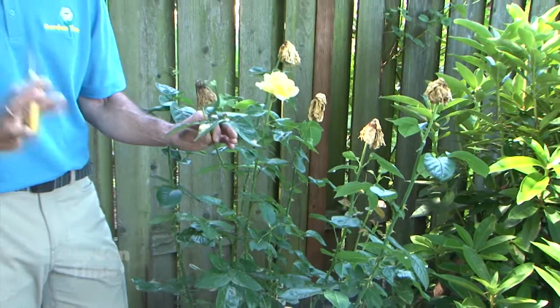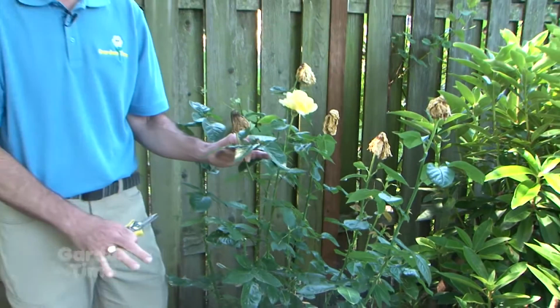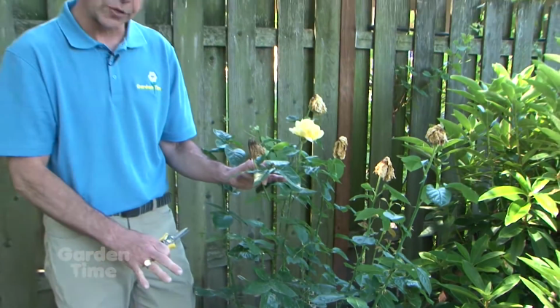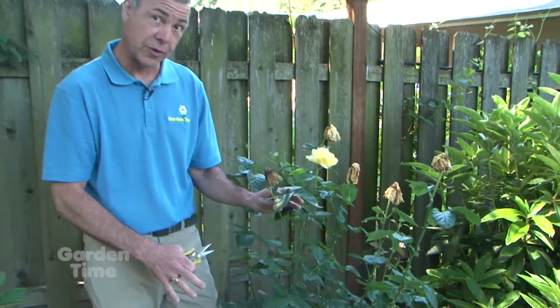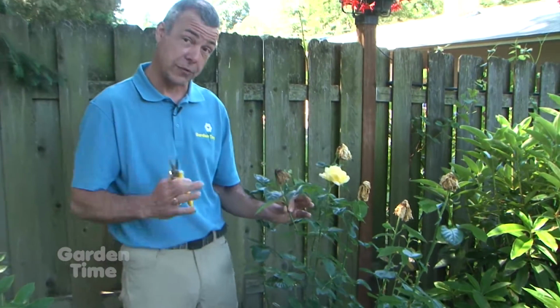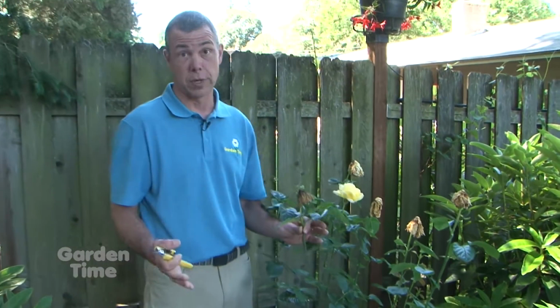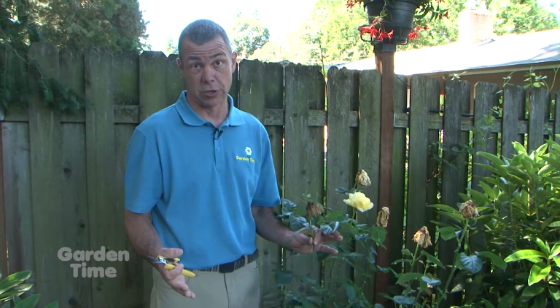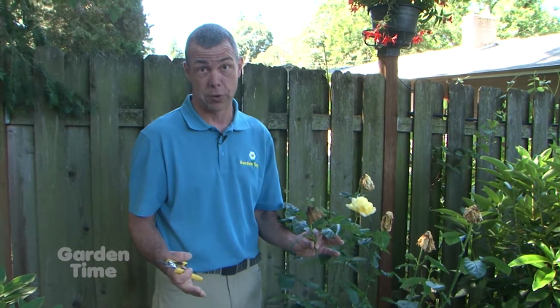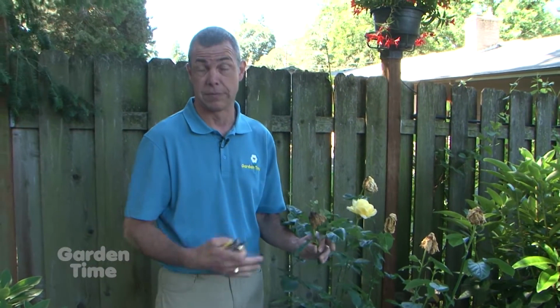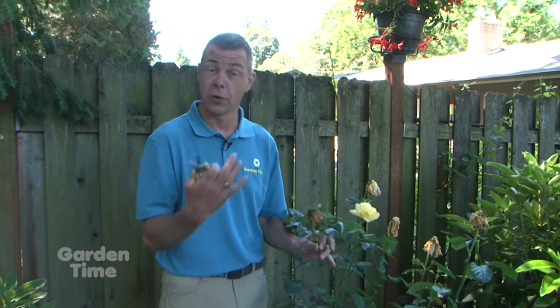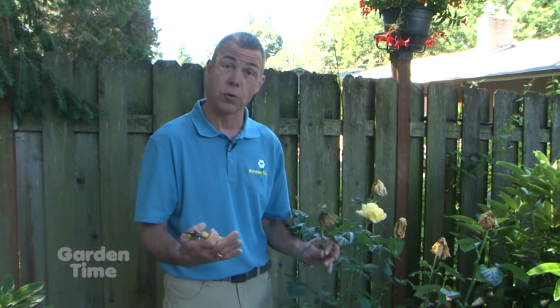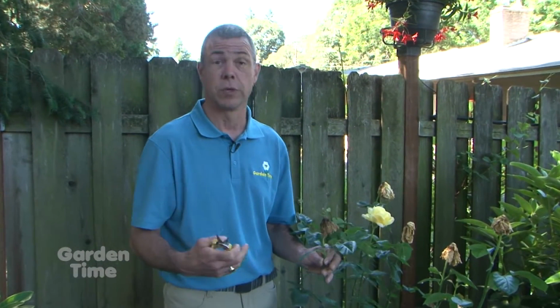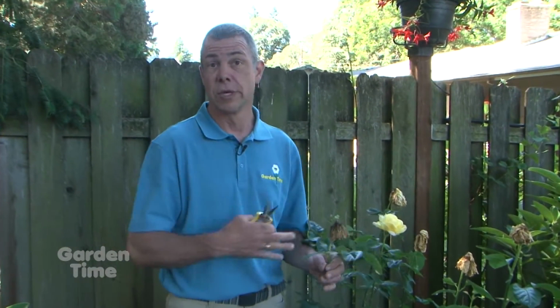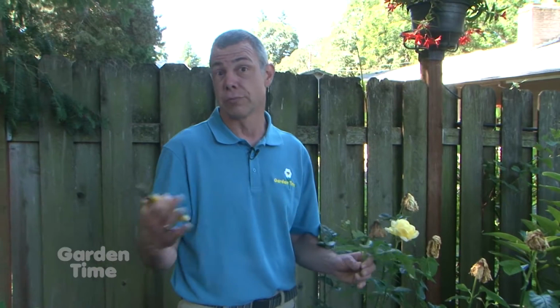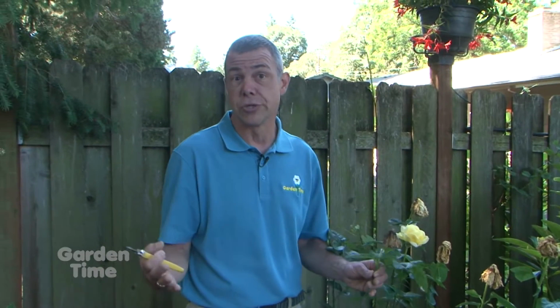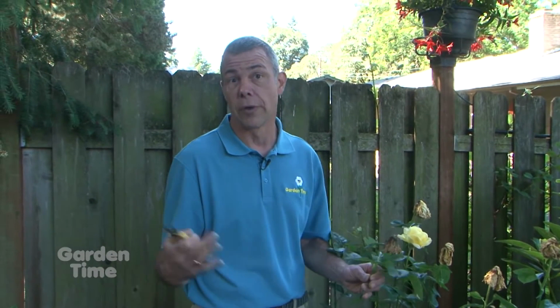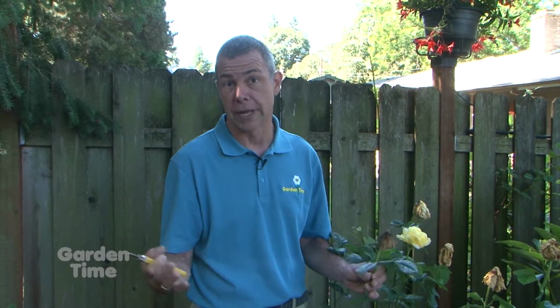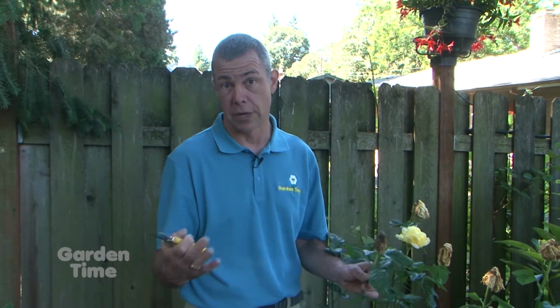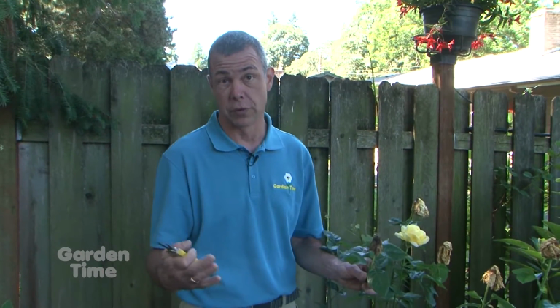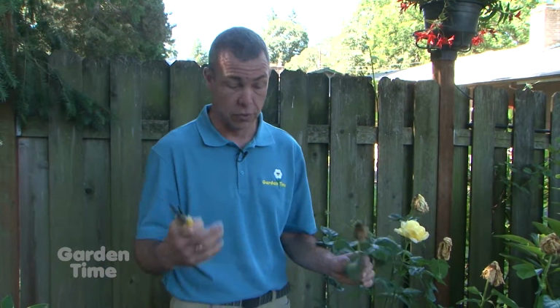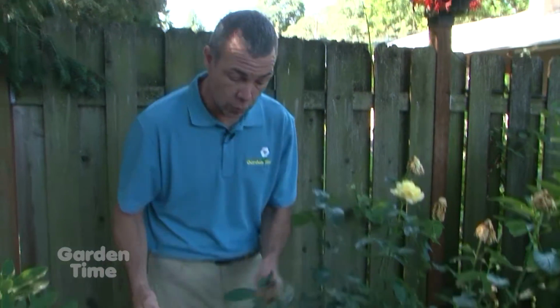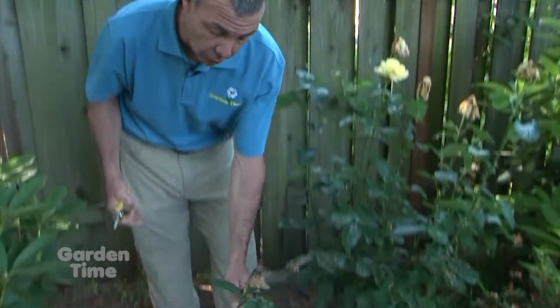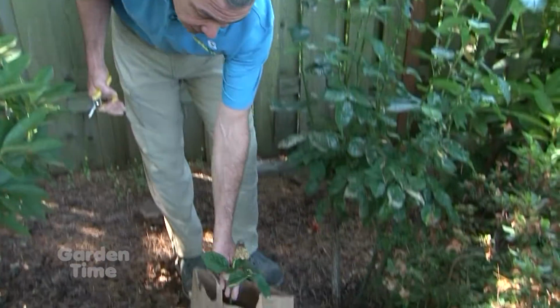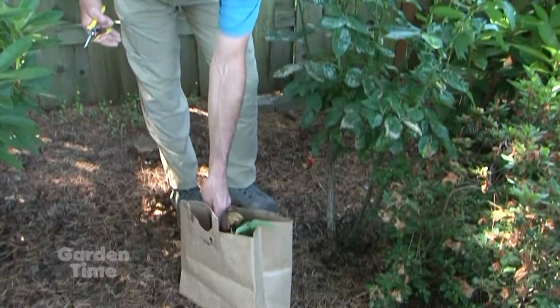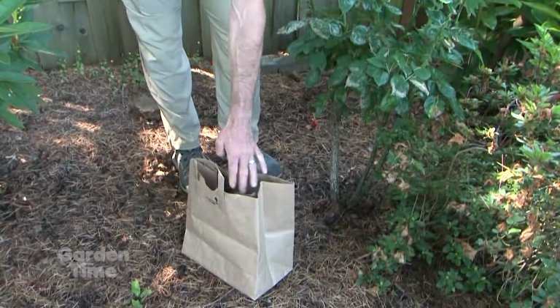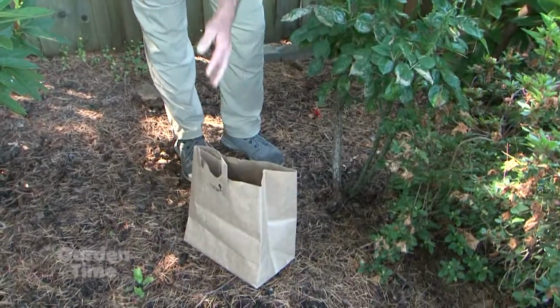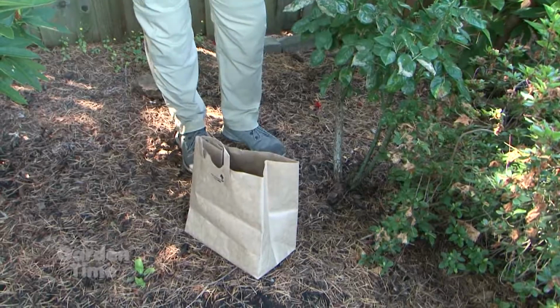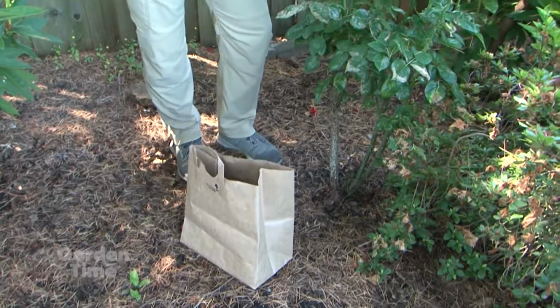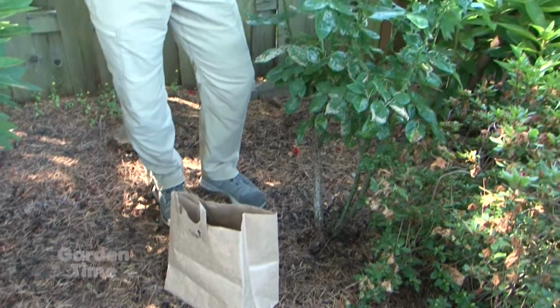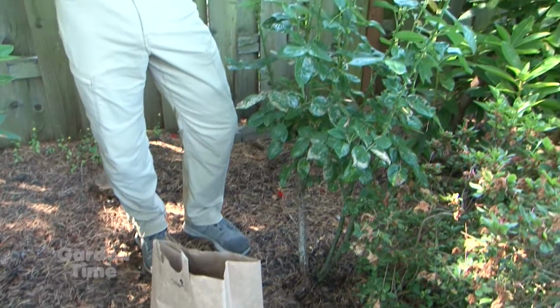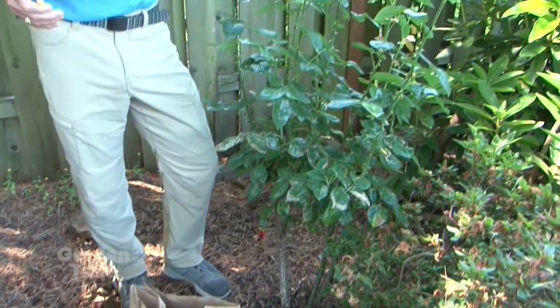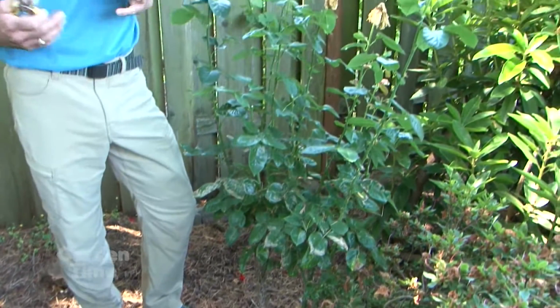We don't want to leave it on the ground, and we also don't want to put it in our compost bin, because those spores will spread to other plants or other roses. So we'll bag it and throw it in the garbage, making sure it's completely out of there to prevent spreading.